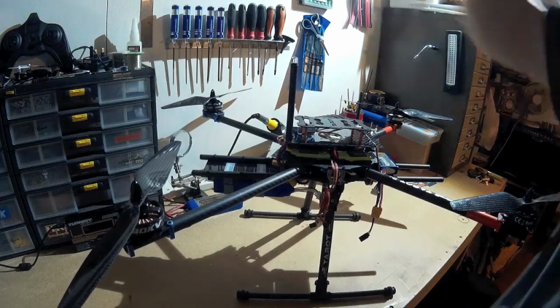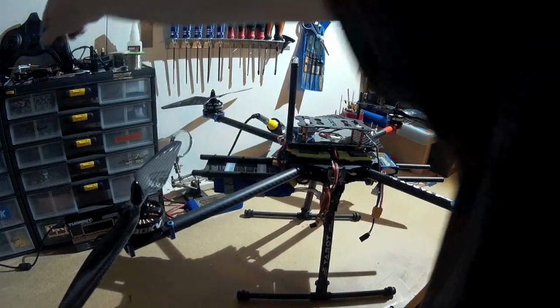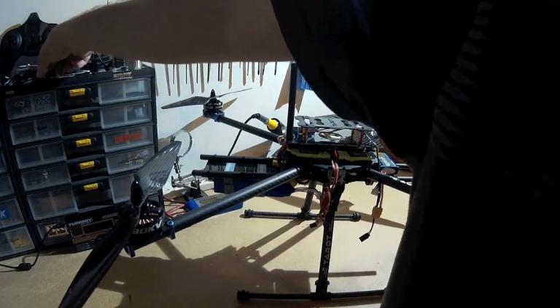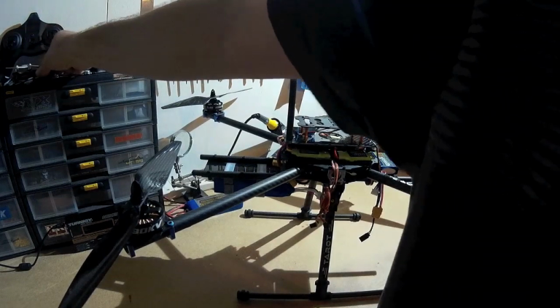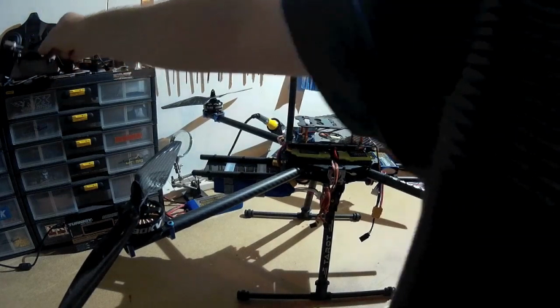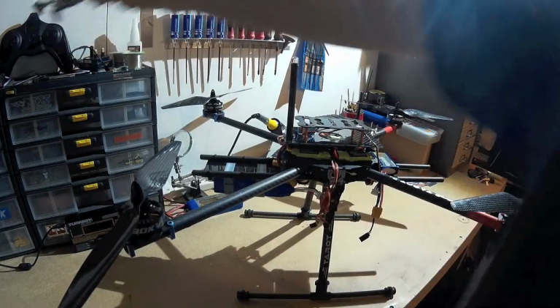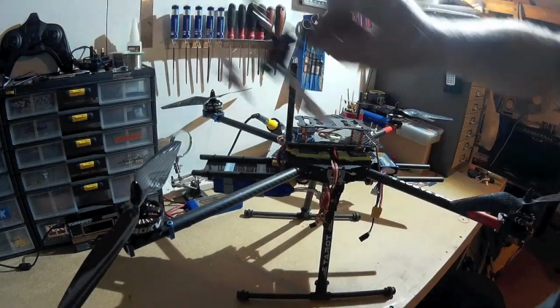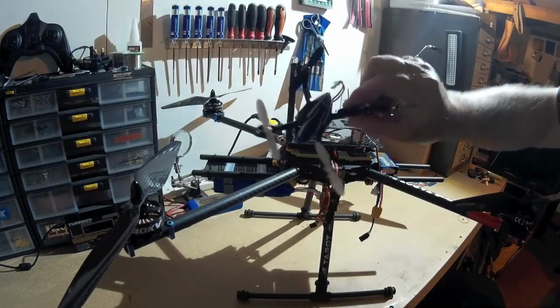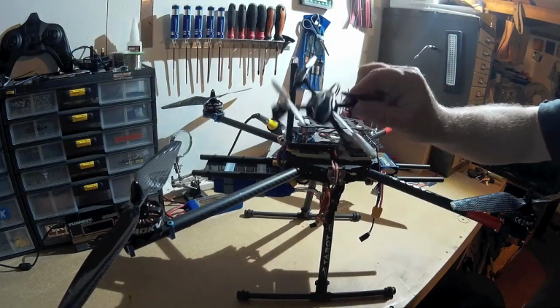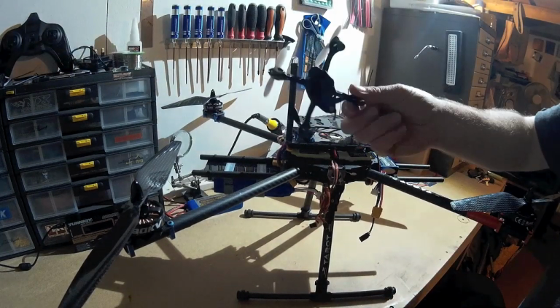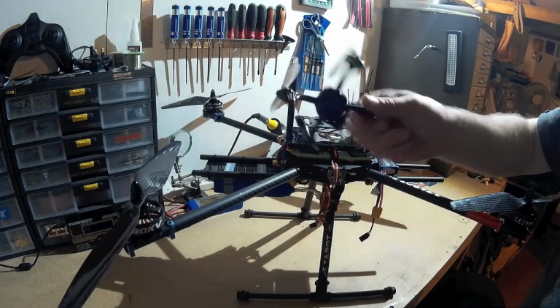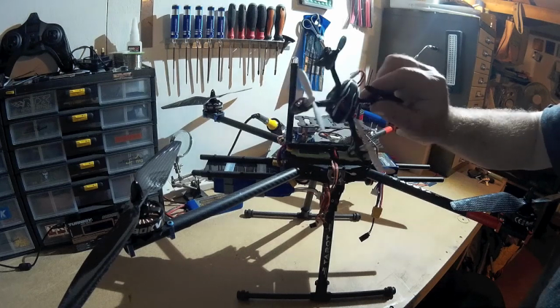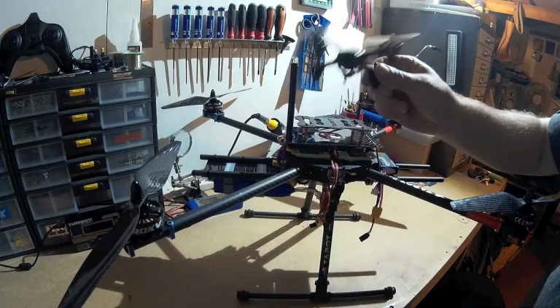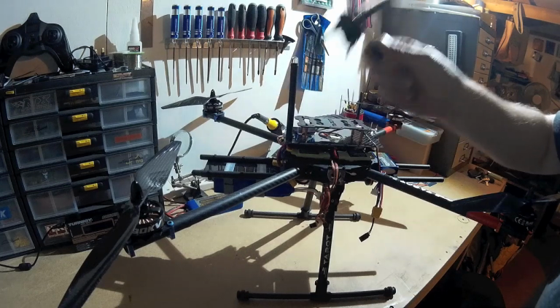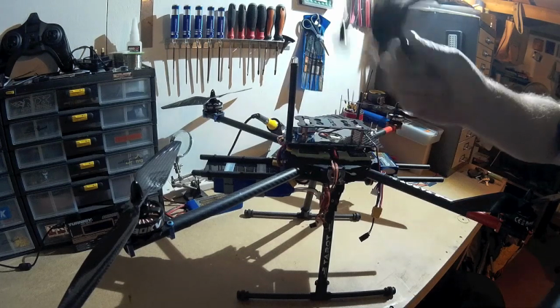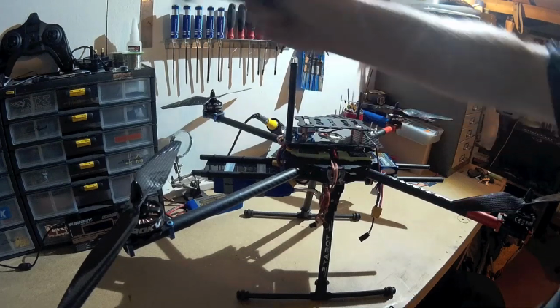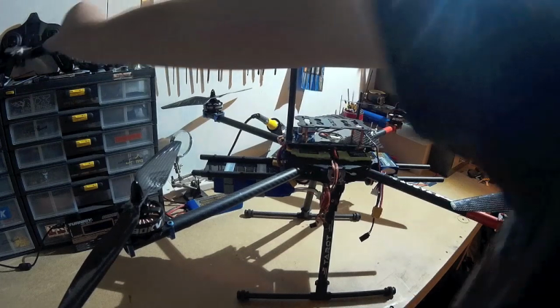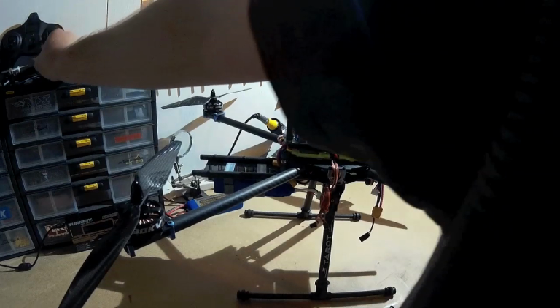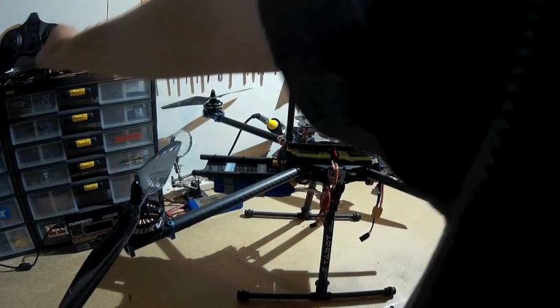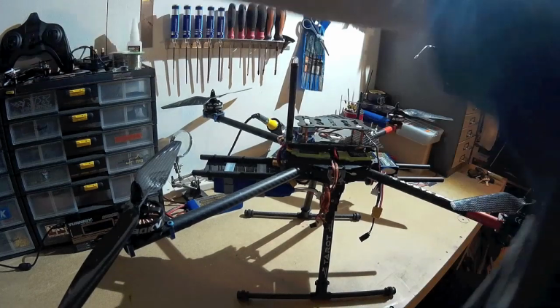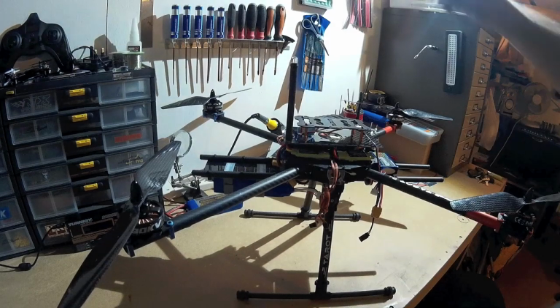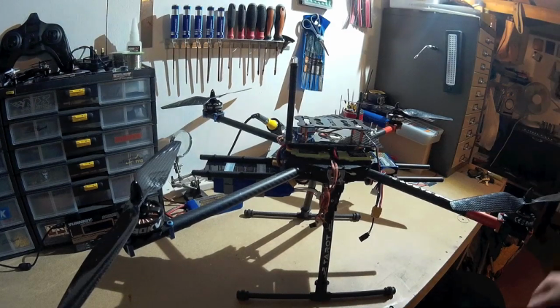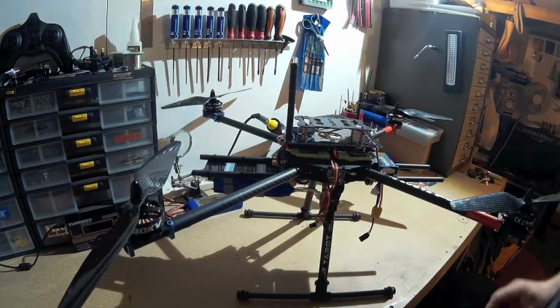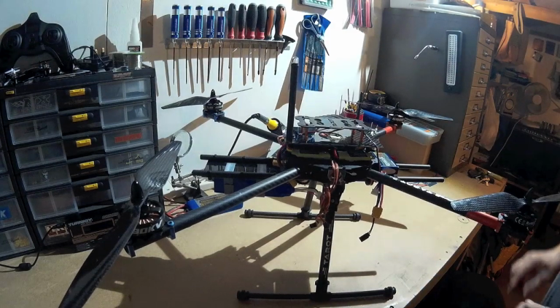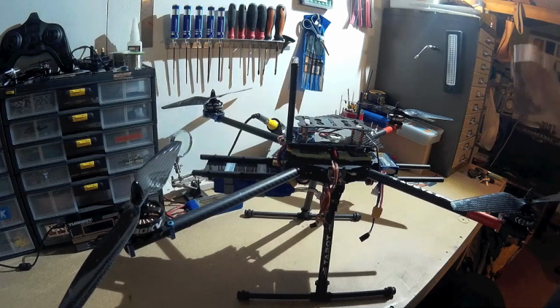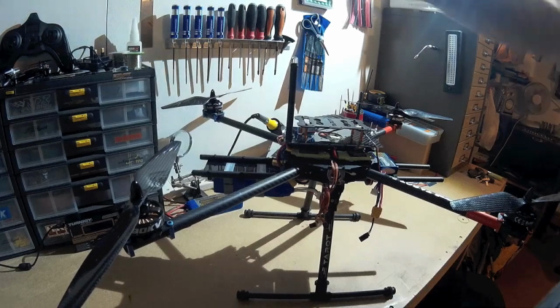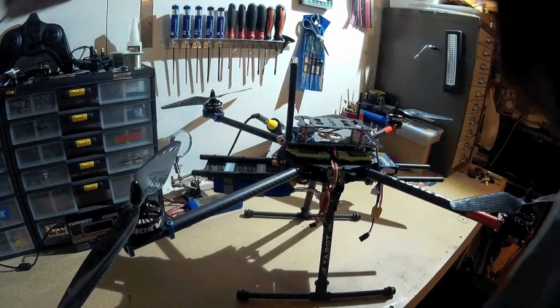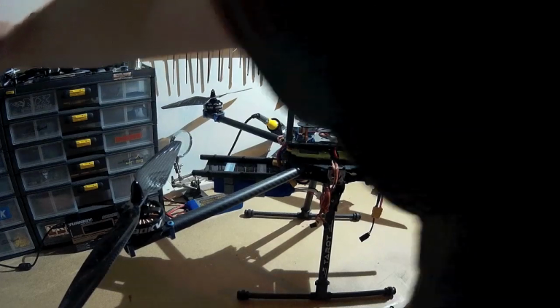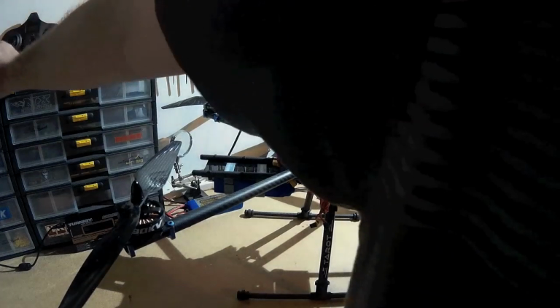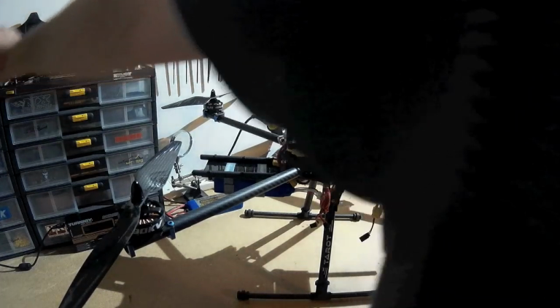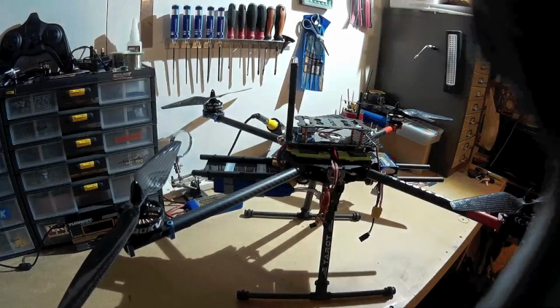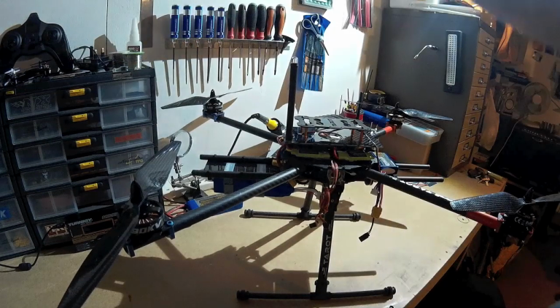This is what I usually fly — the Hubsan X4. Great fun, and good practice. I can't wait to move up to the big boy here and see how she flies.